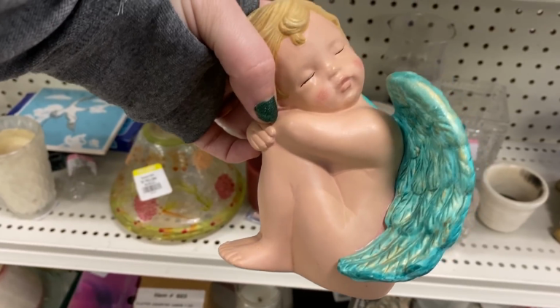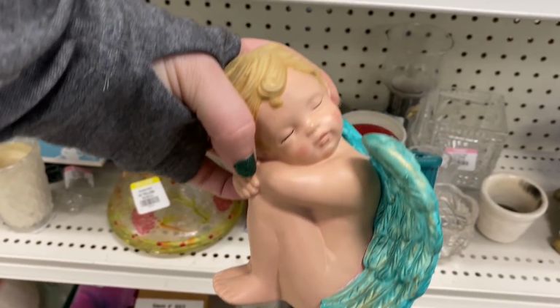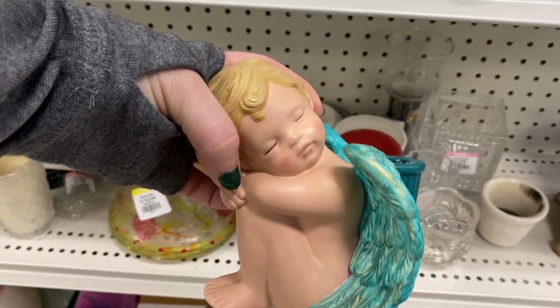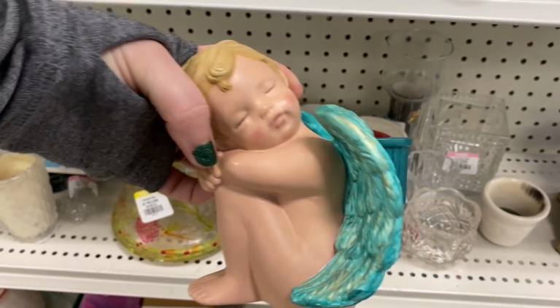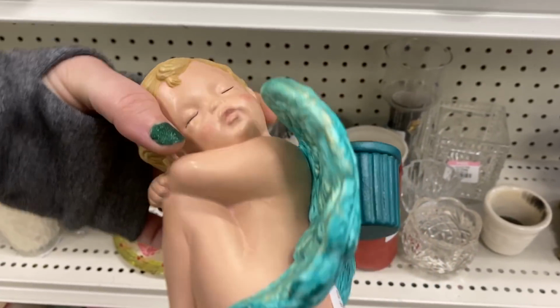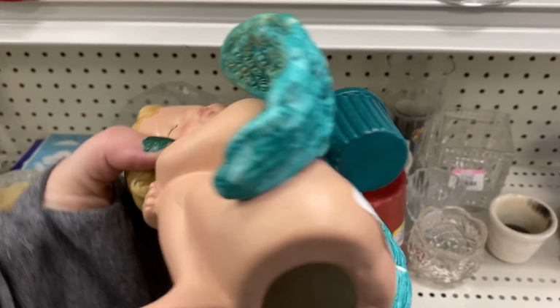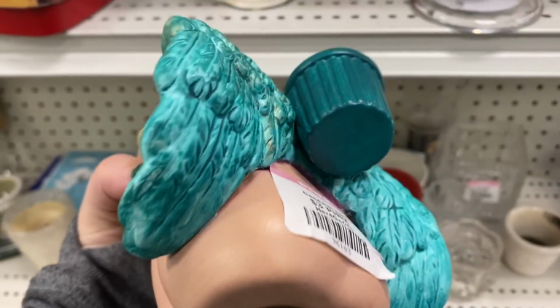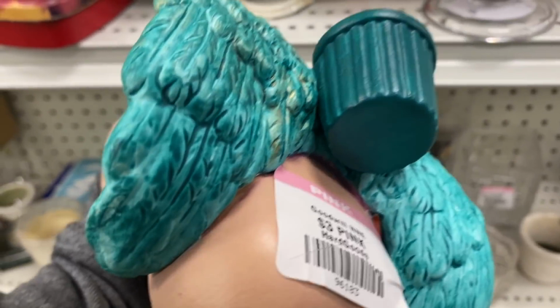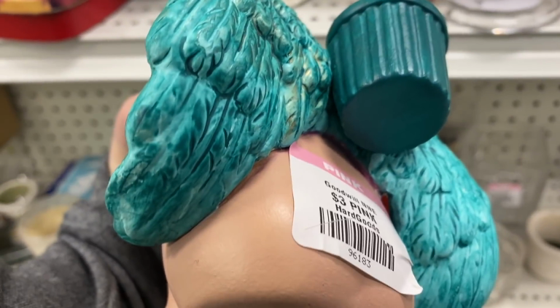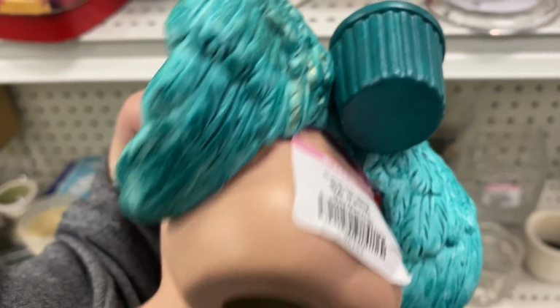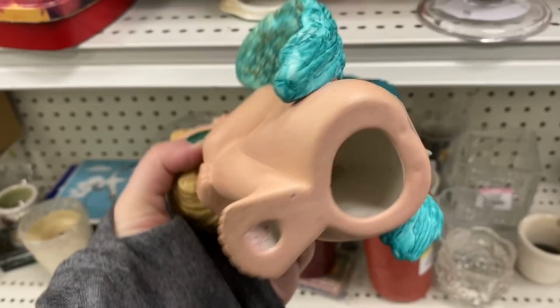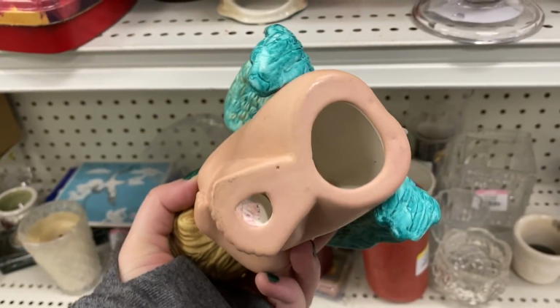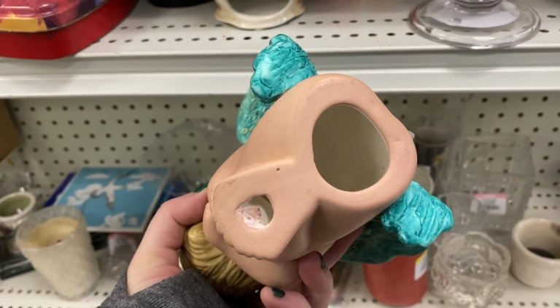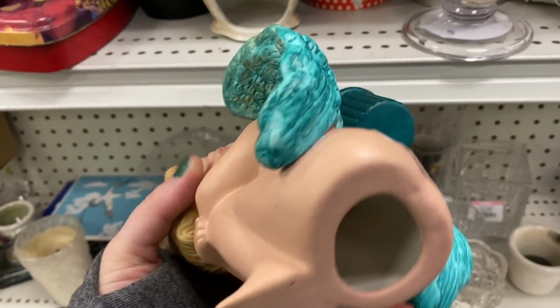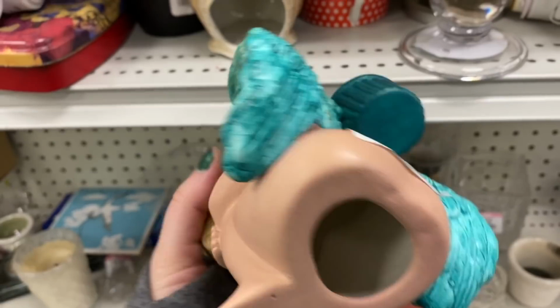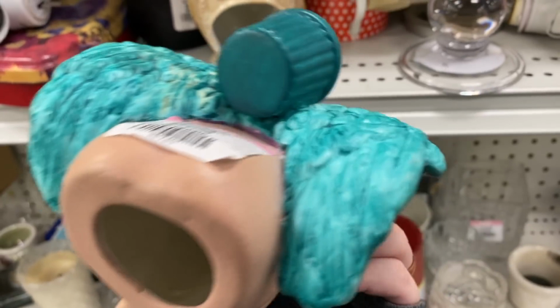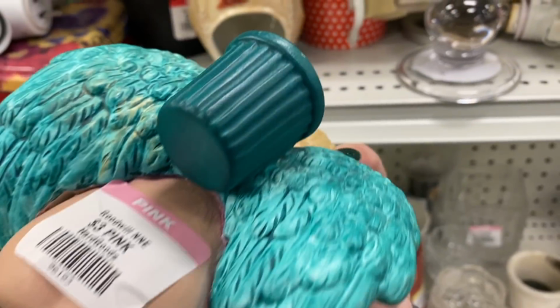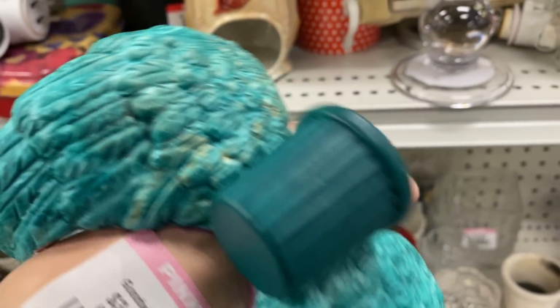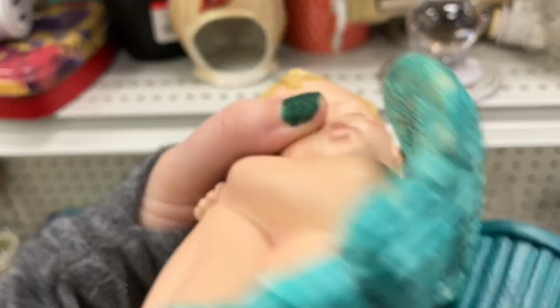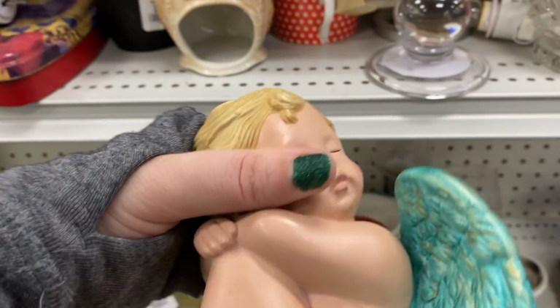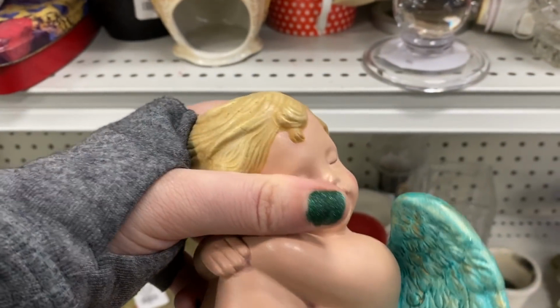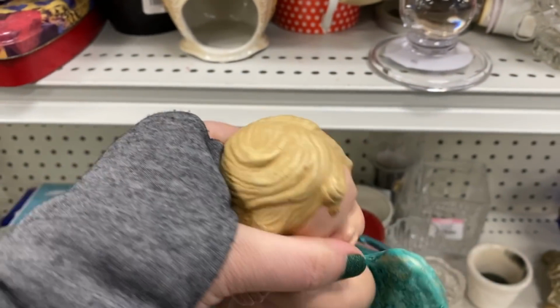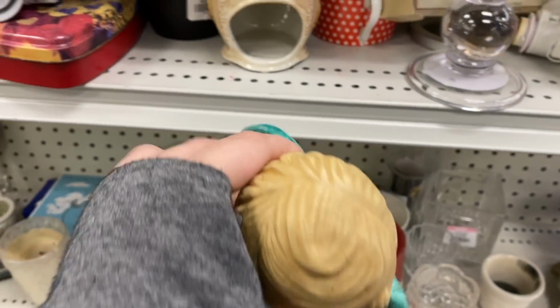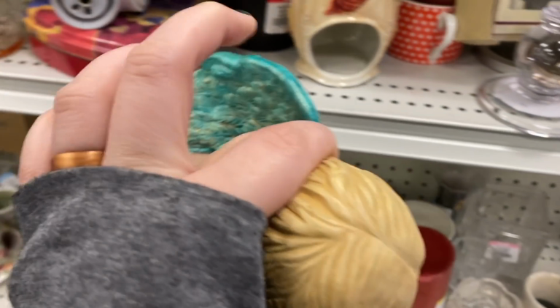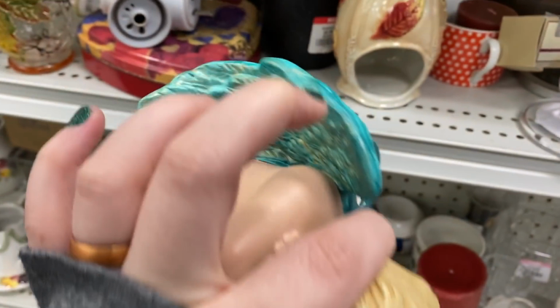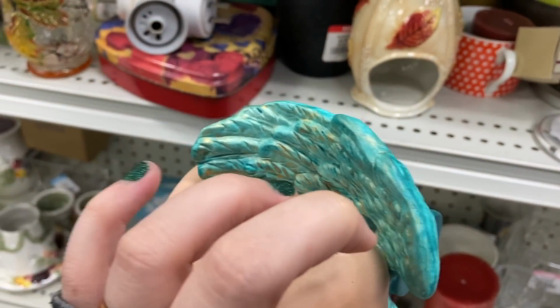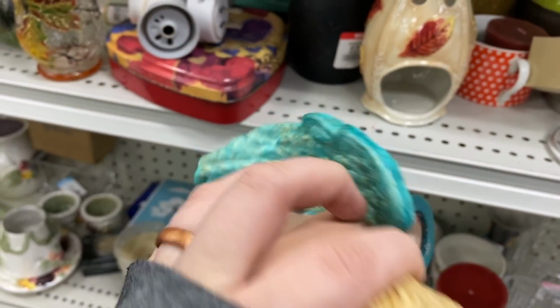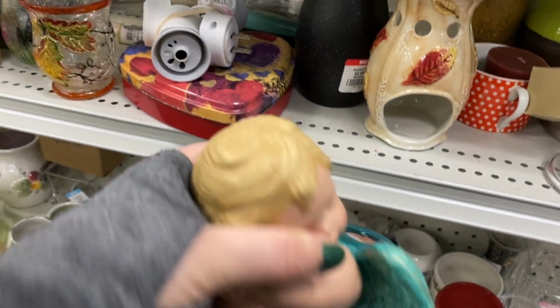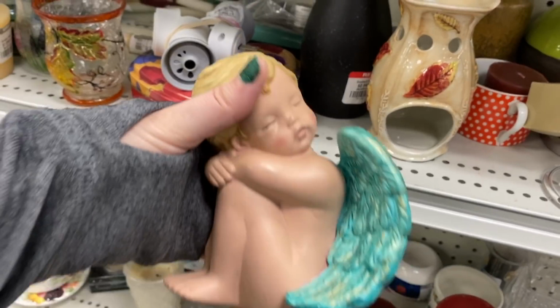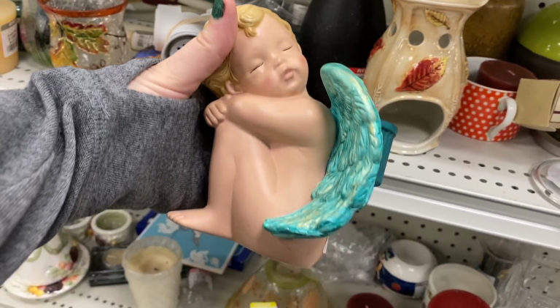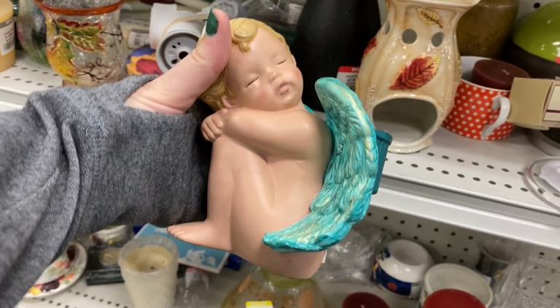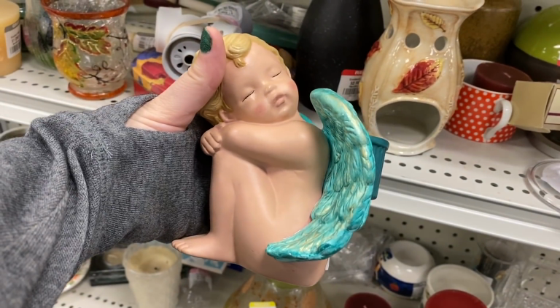I almost missed this beautiful sleeping angel in the back. They were asking three dollars. I don't normally gravitate towards angel or cherub type items, but I really like this piece.